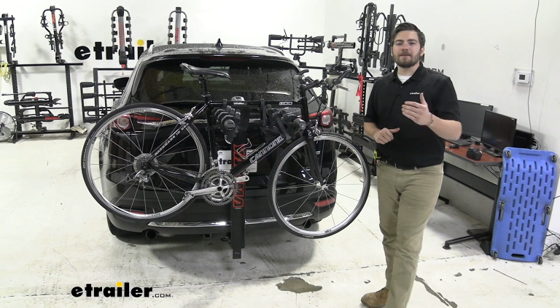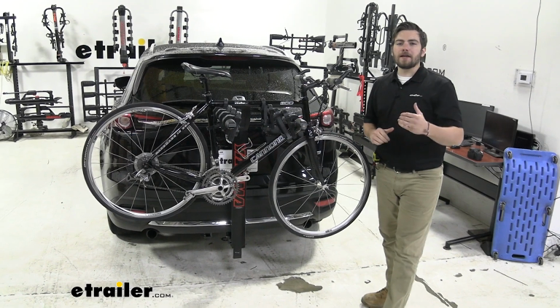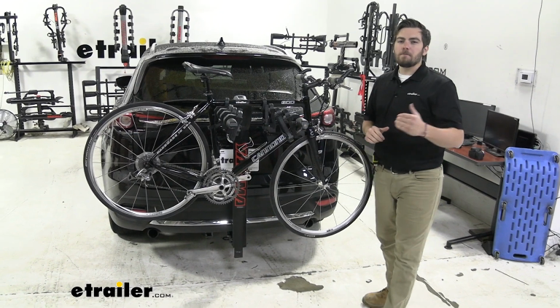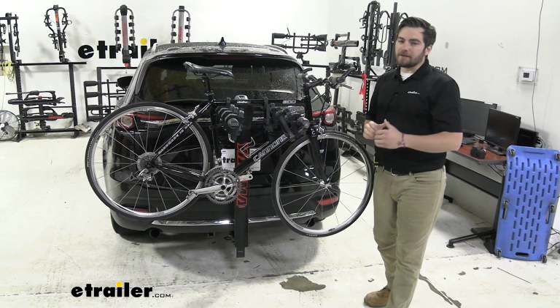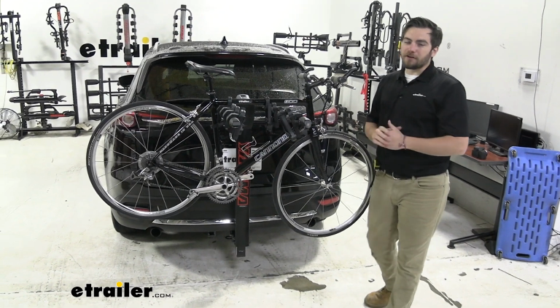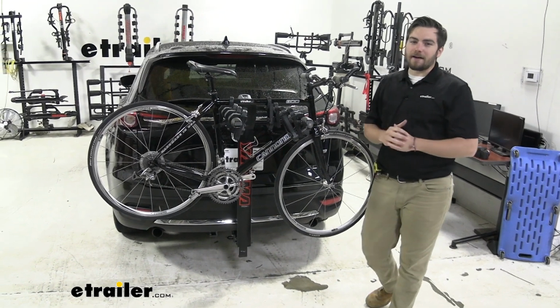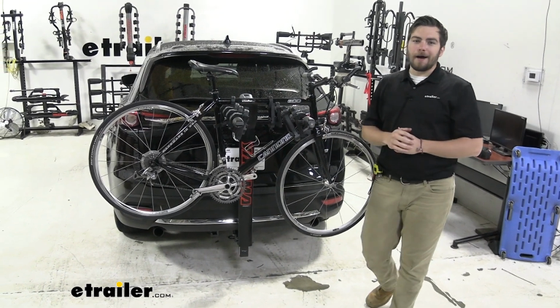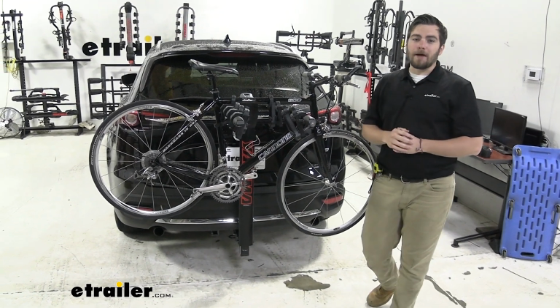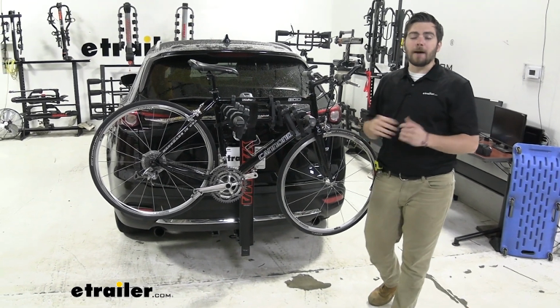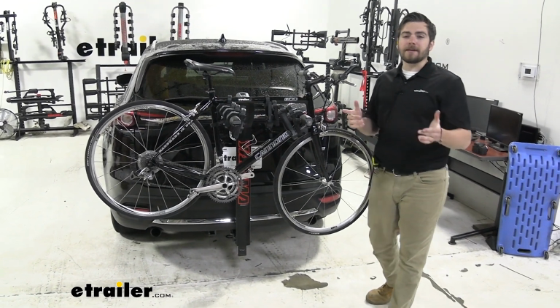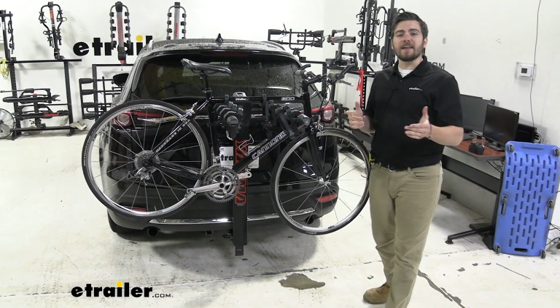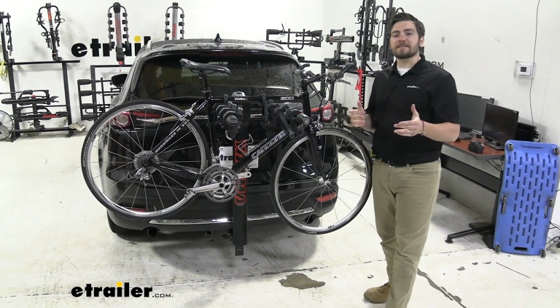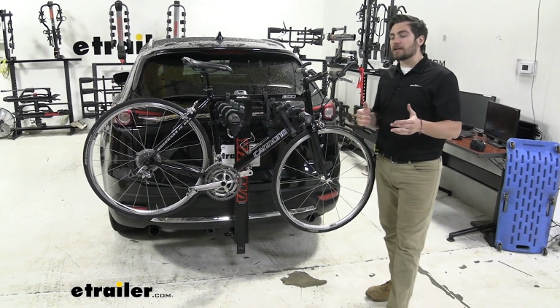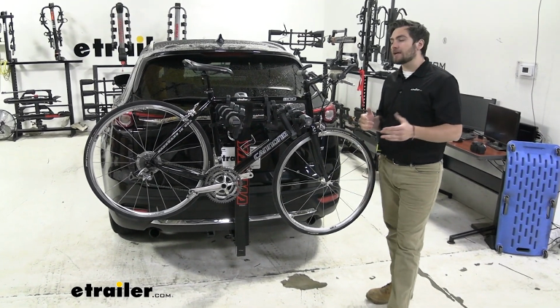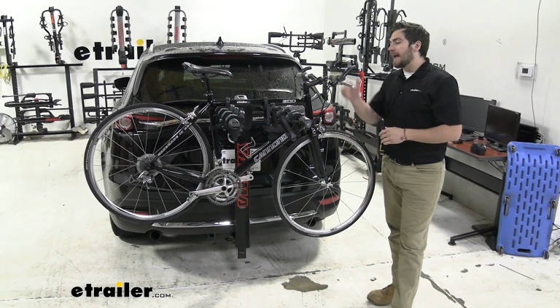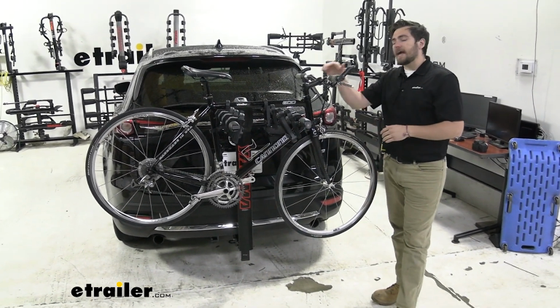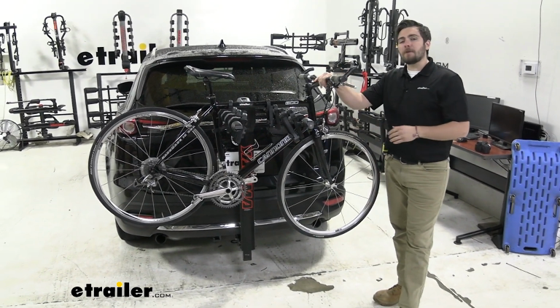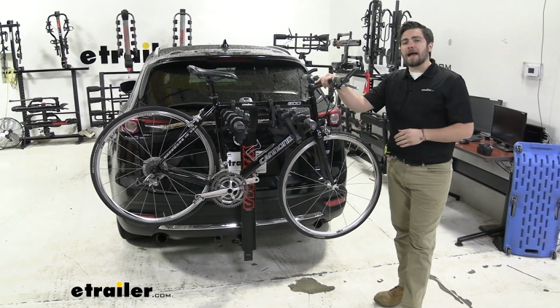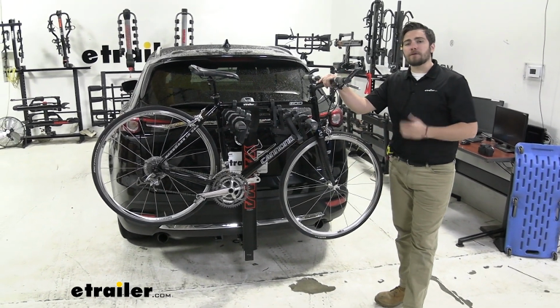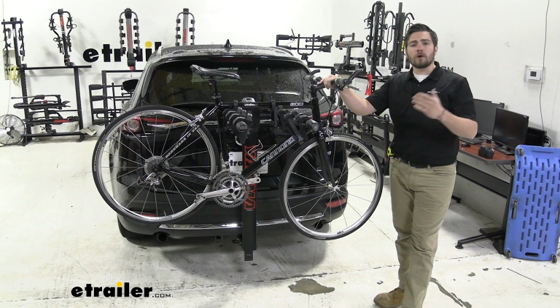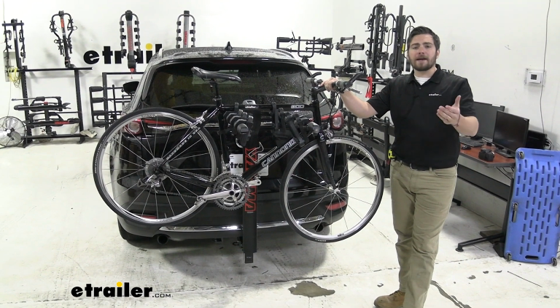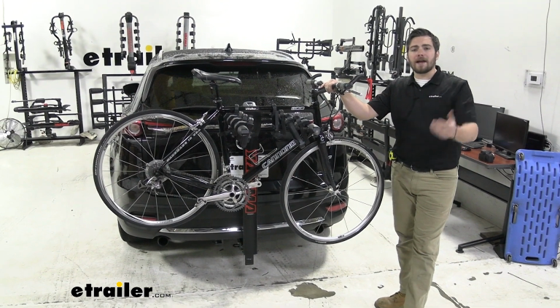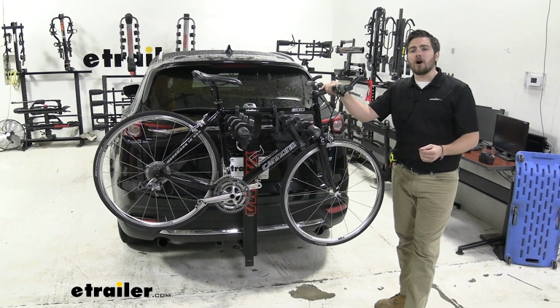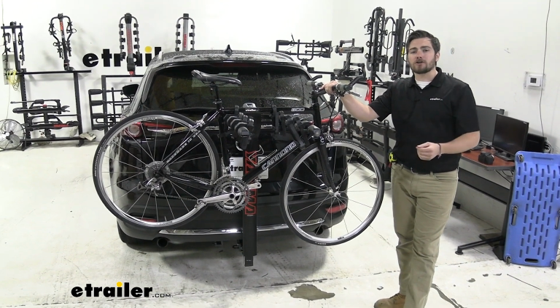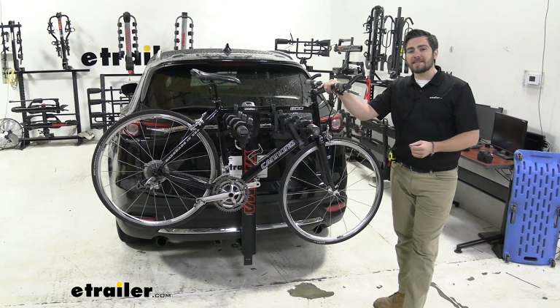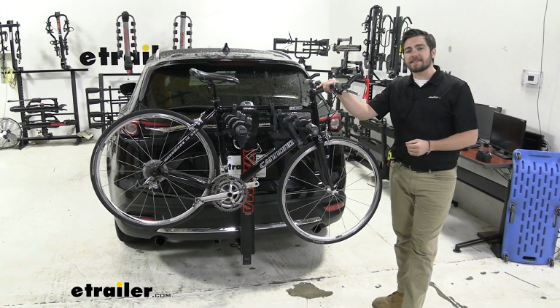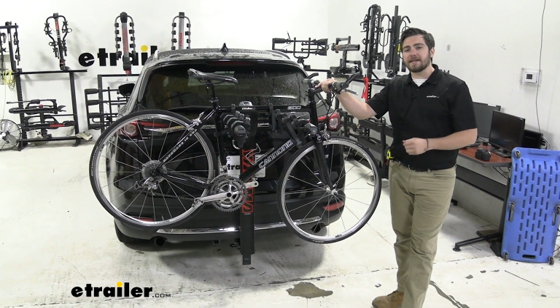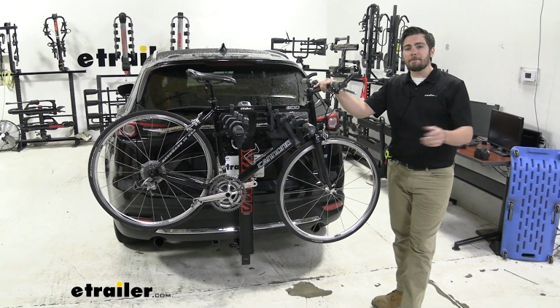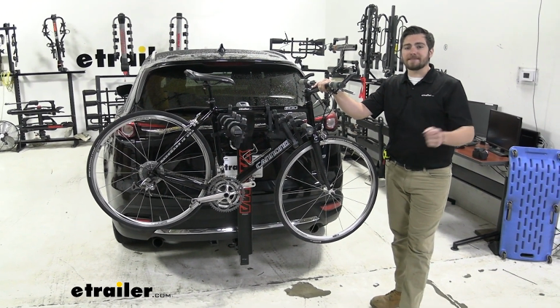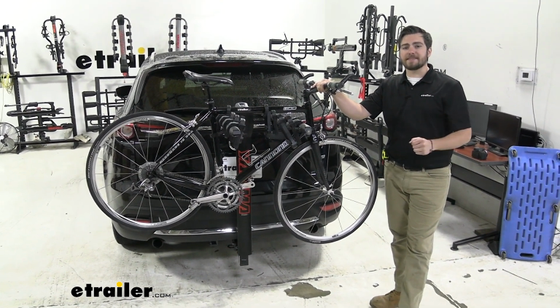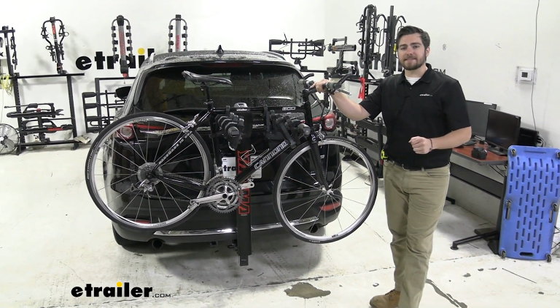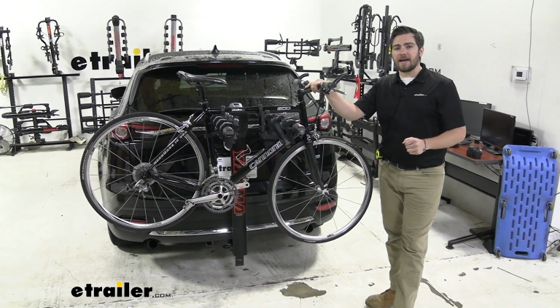Hey everybody, welcome to YourTrailer.com. I'm Bobby and today we're taking a look at the Yakima Backroad Four Bike Rack on our 2016 Mazda CX-9.